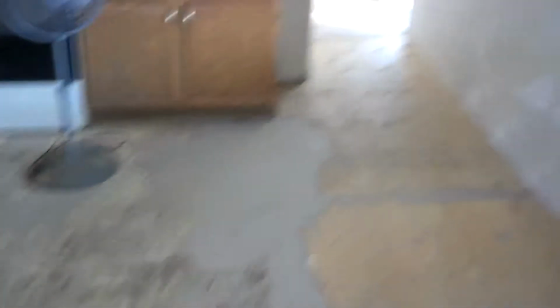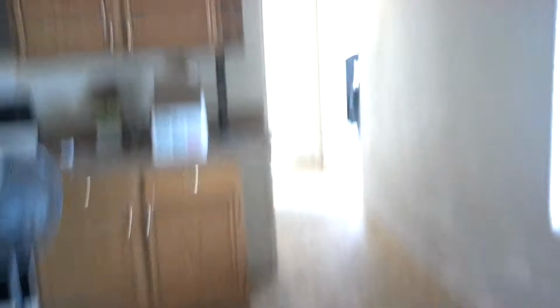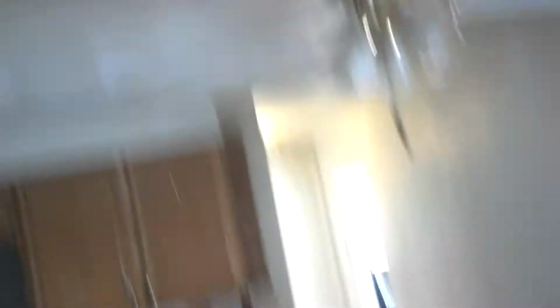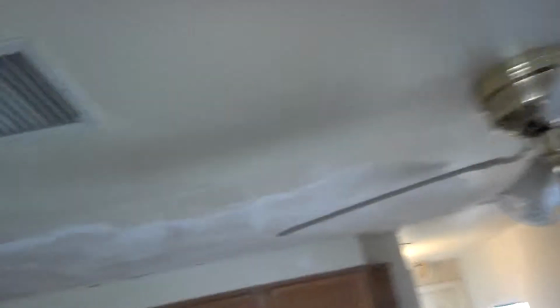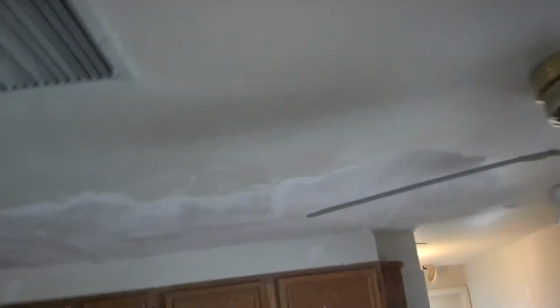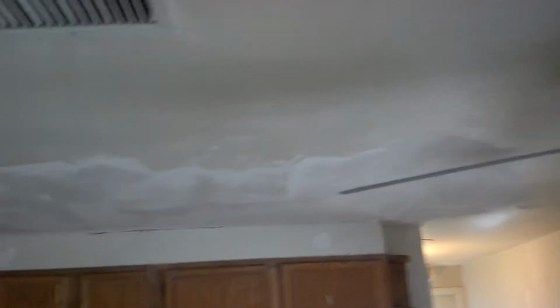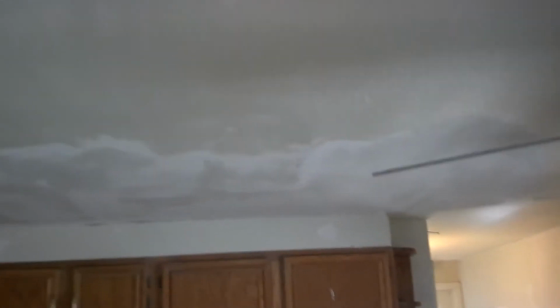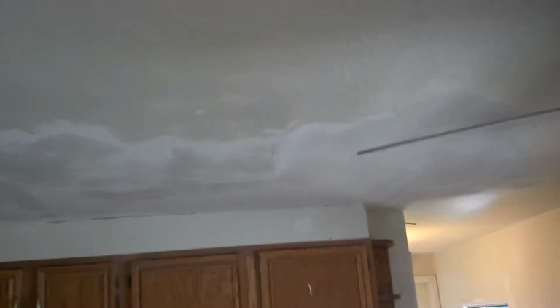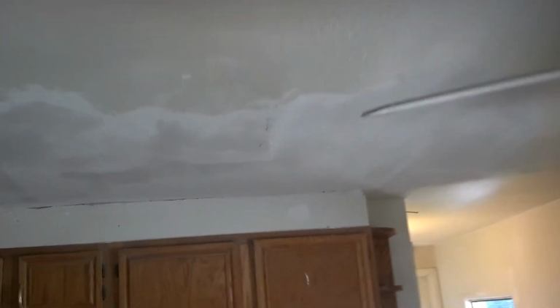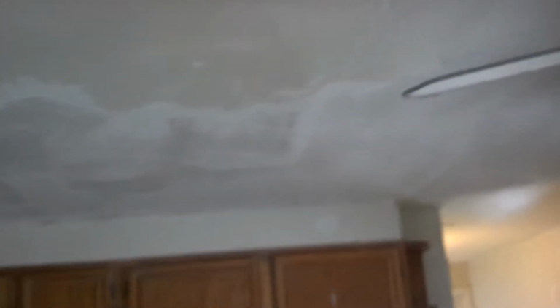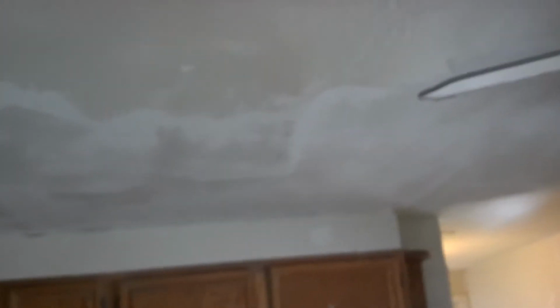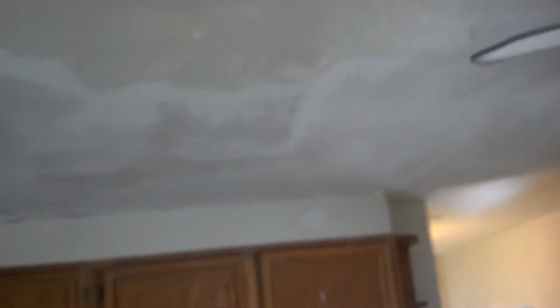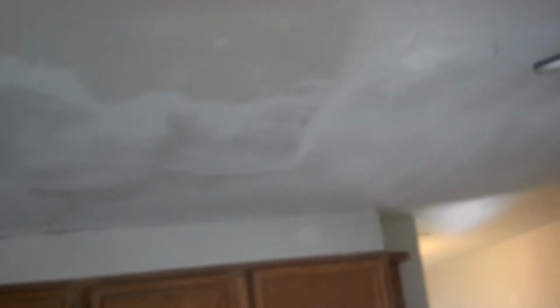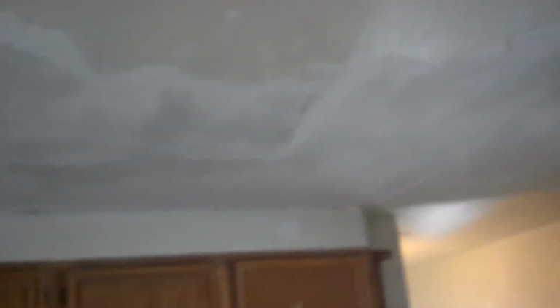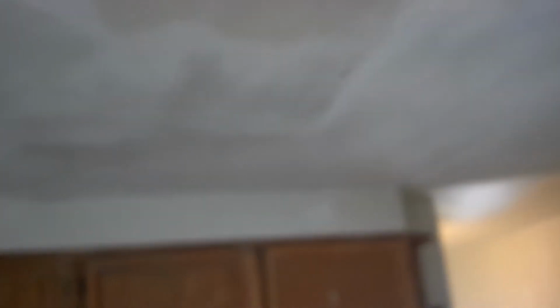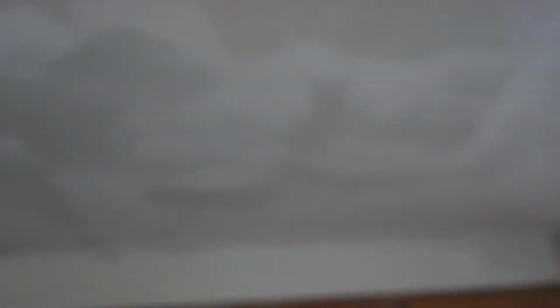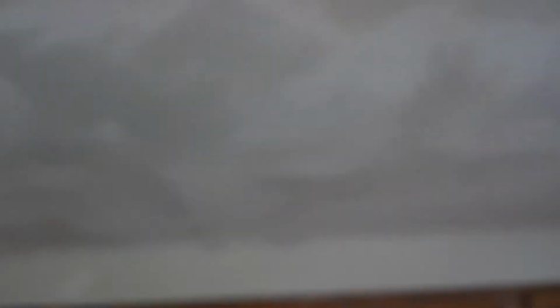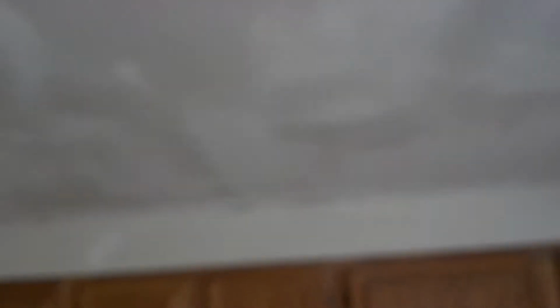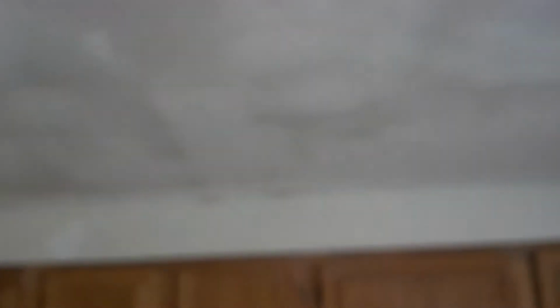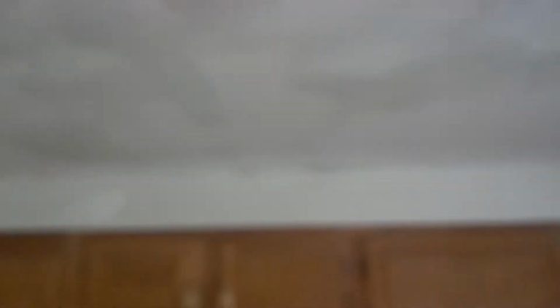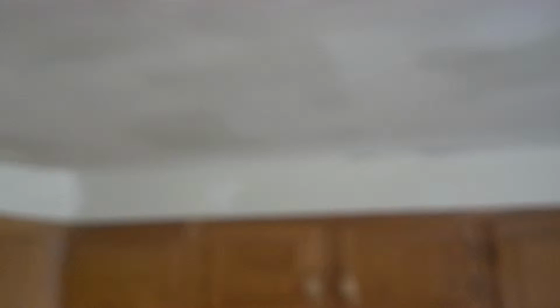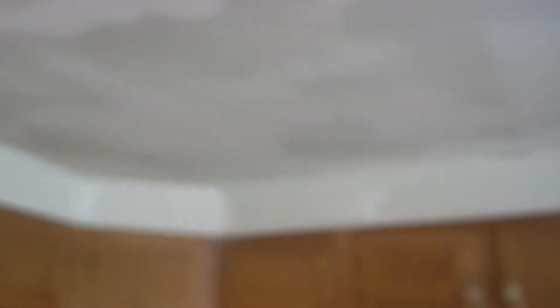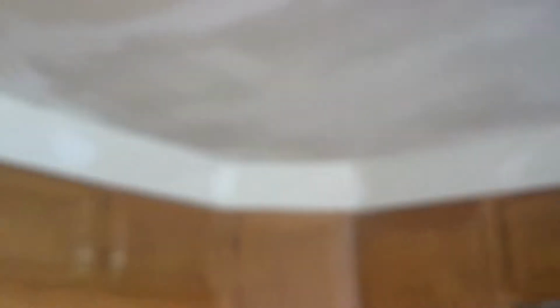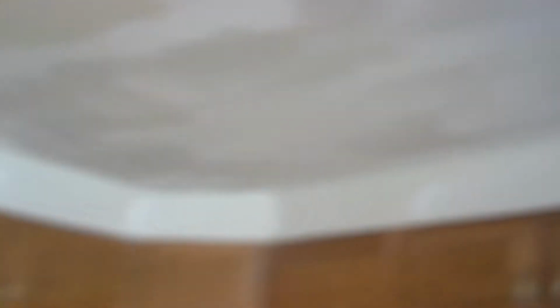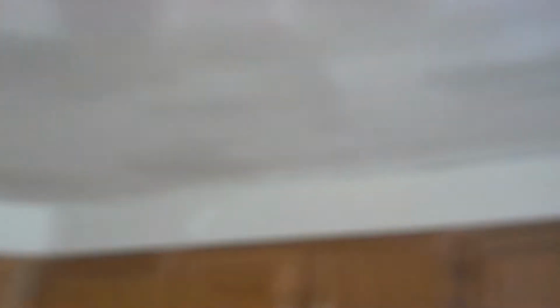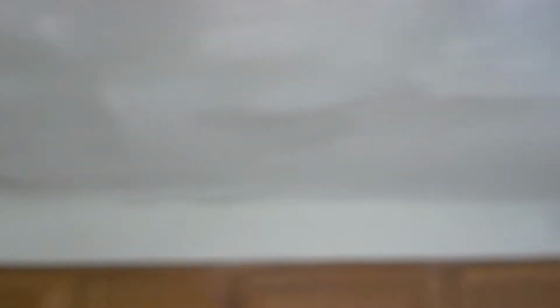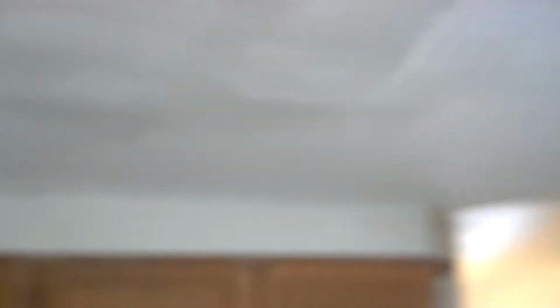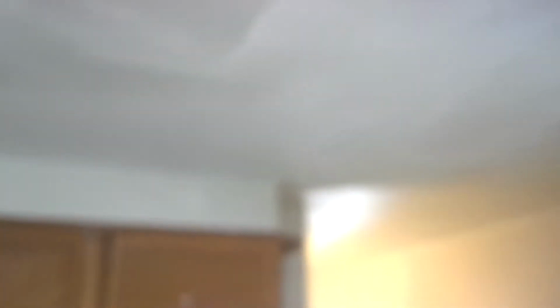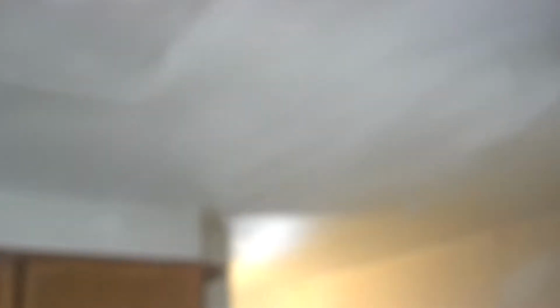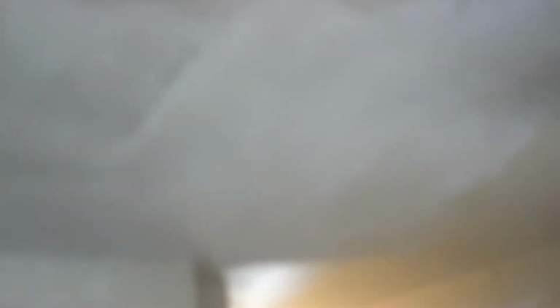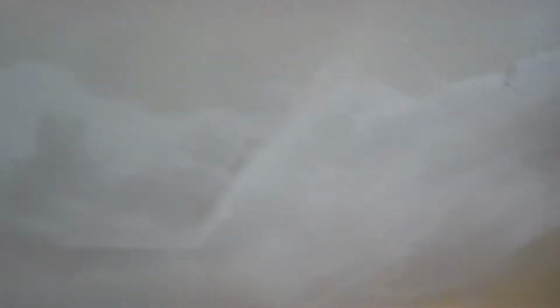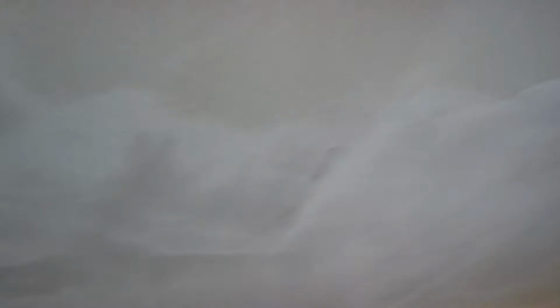We've got our ceiling repaired. We're waiting for our mud to dry on that as well. We'll throw a texture coat on the wall and then on the ceiling.